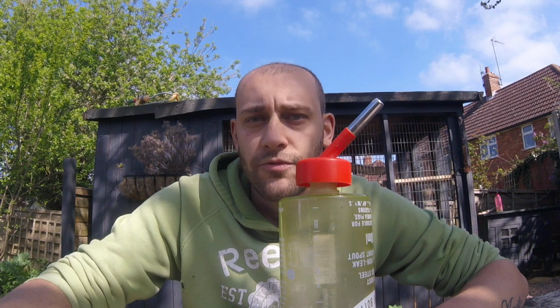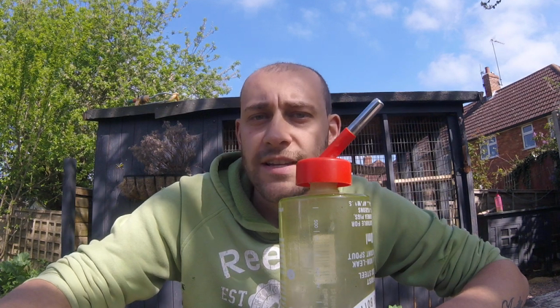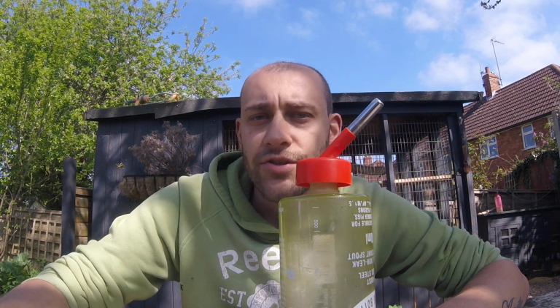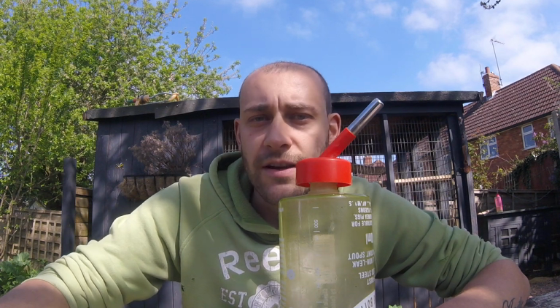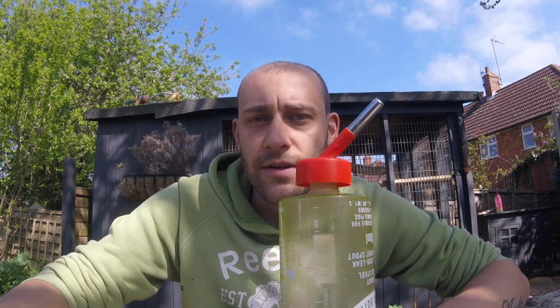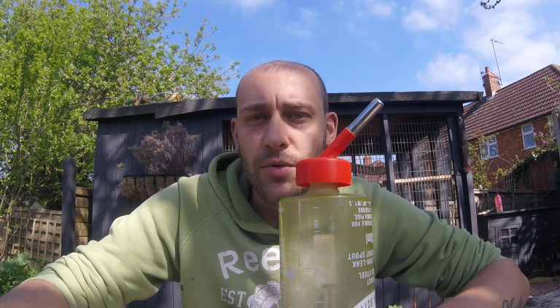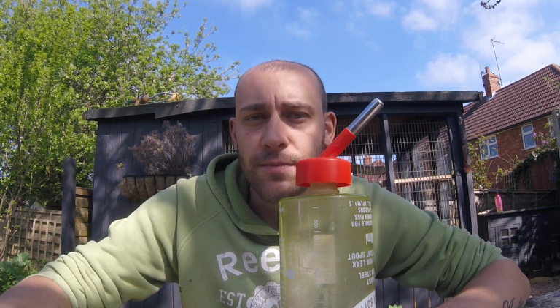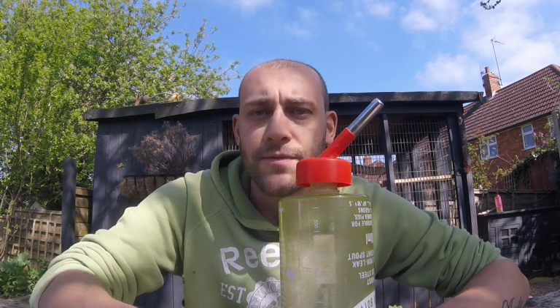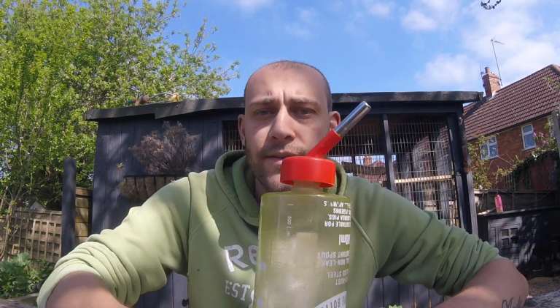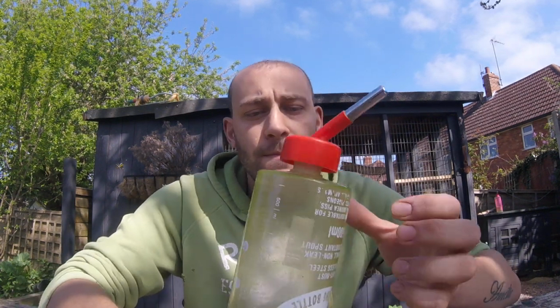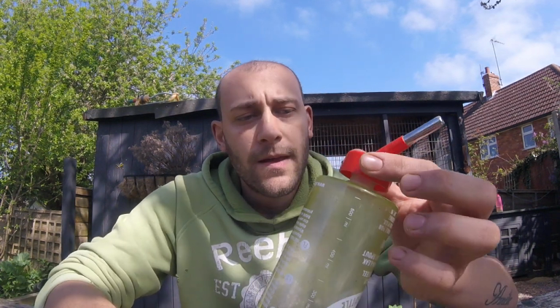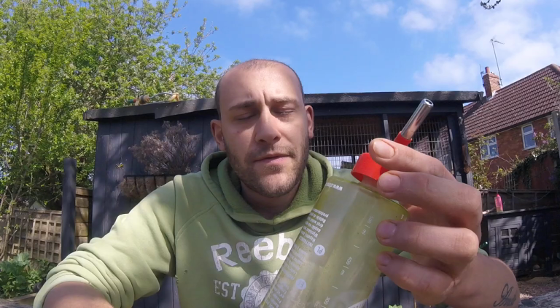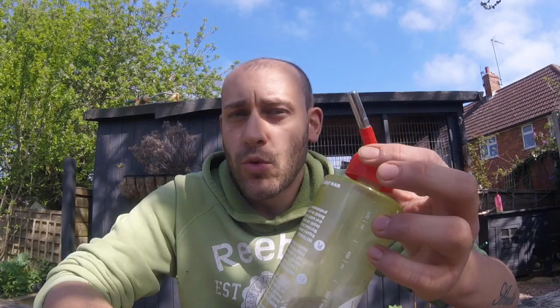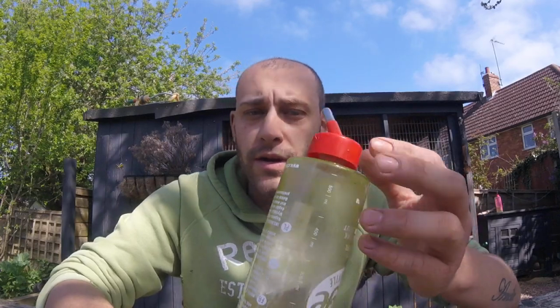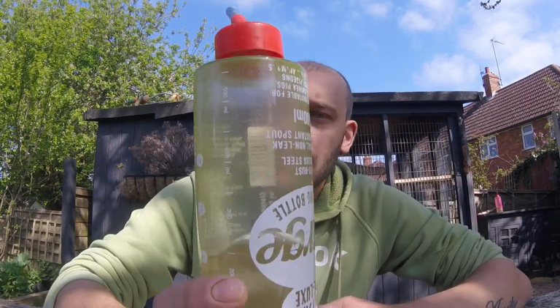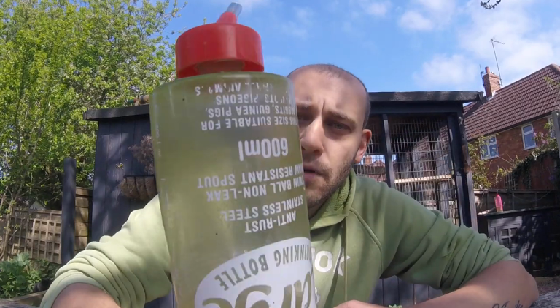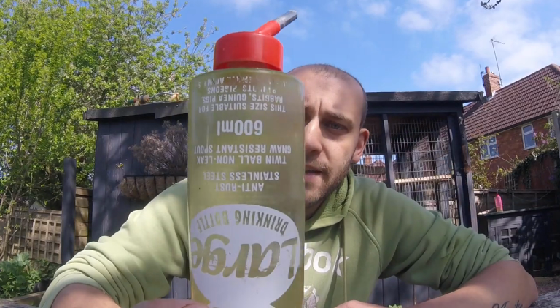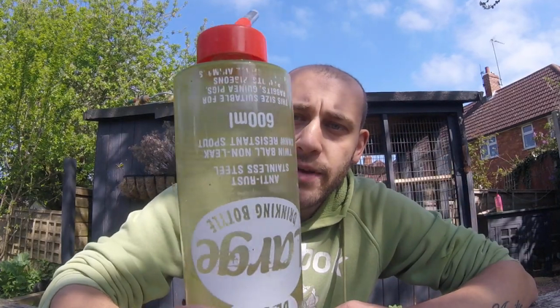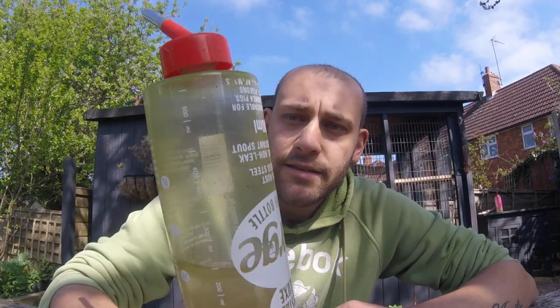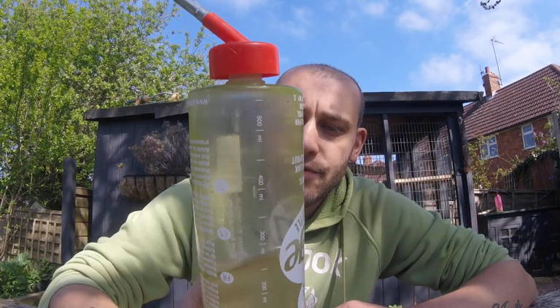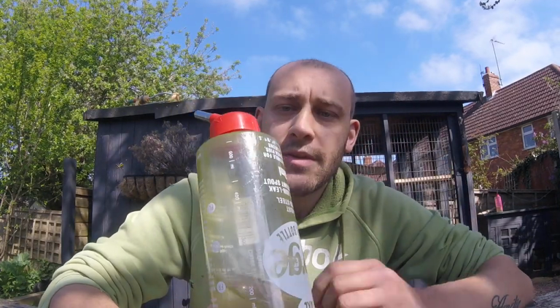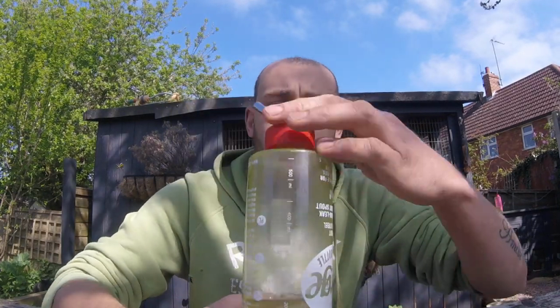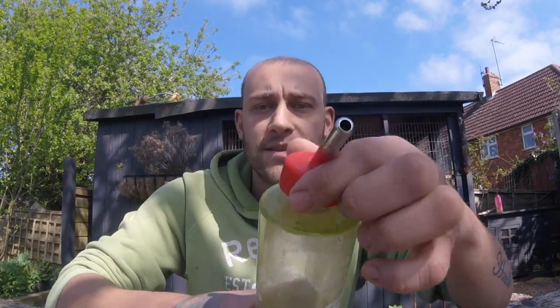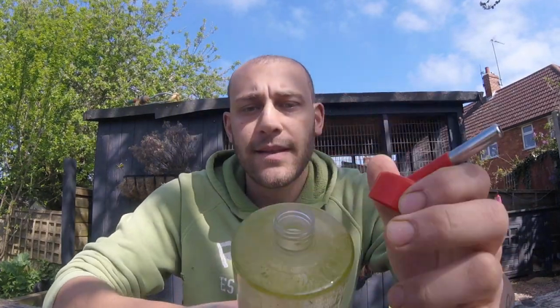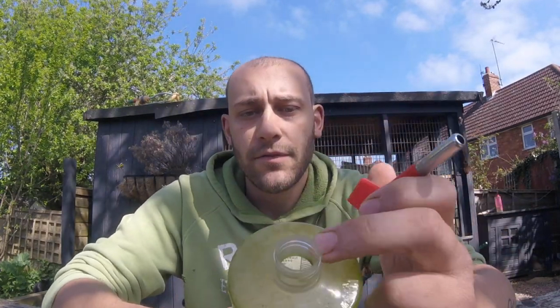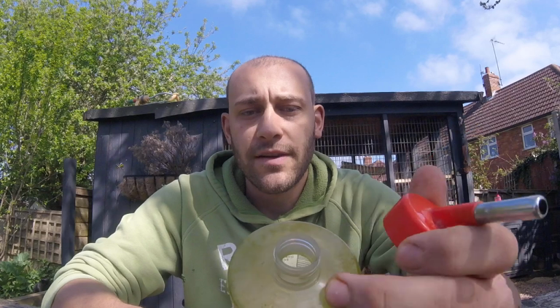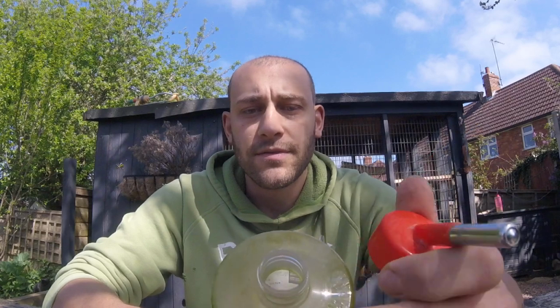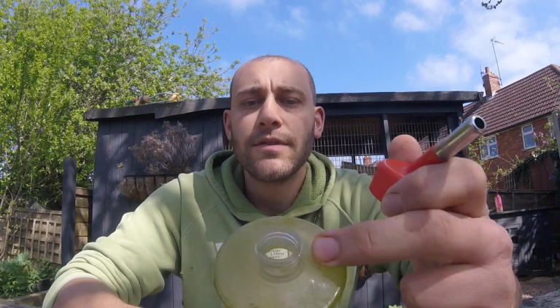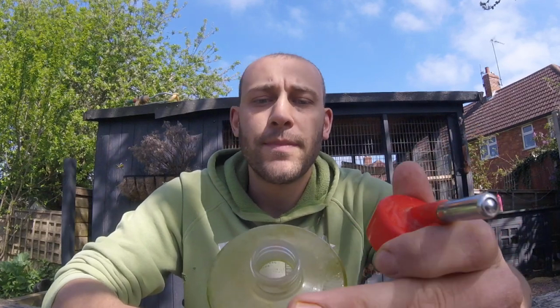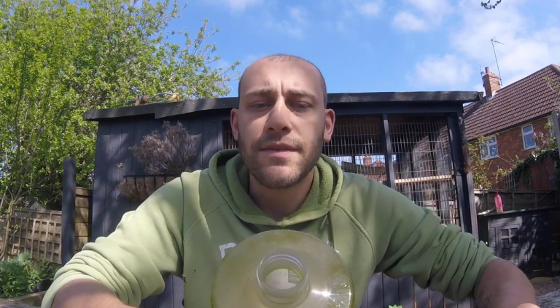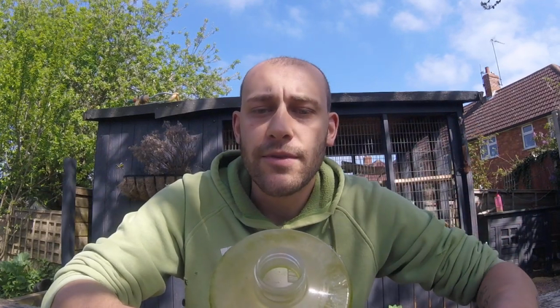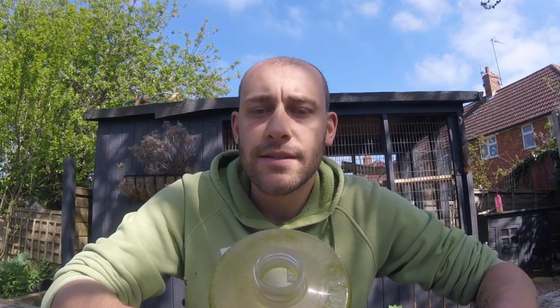Today I'm going to show you how I clean my water bottles for my ferrets. With the weather warming up, I obviously get algae starting to grow around it, and it's mainly around the base of it here where it sits.